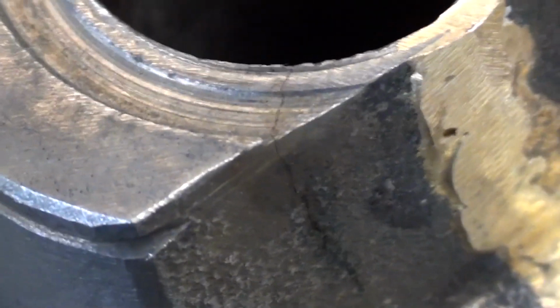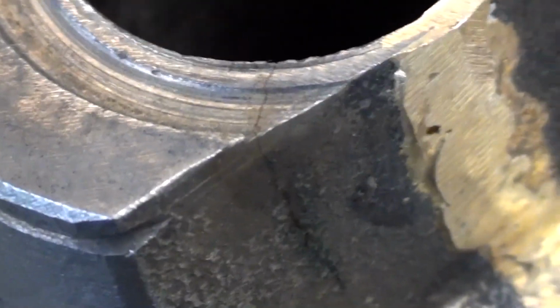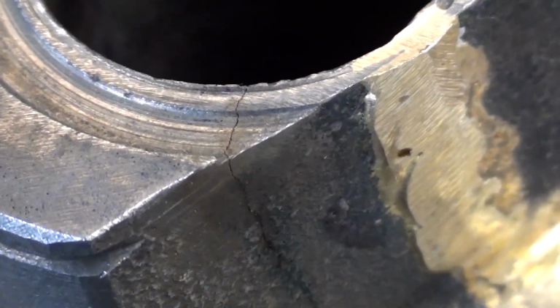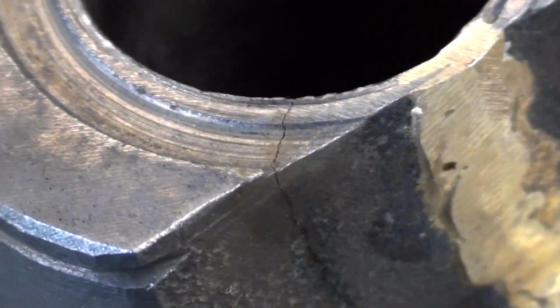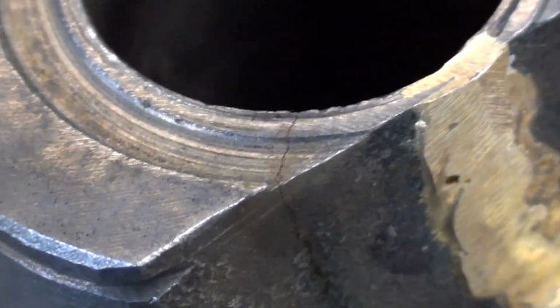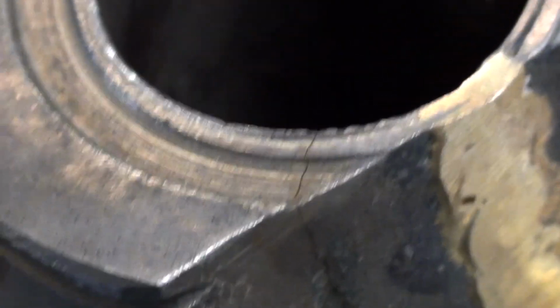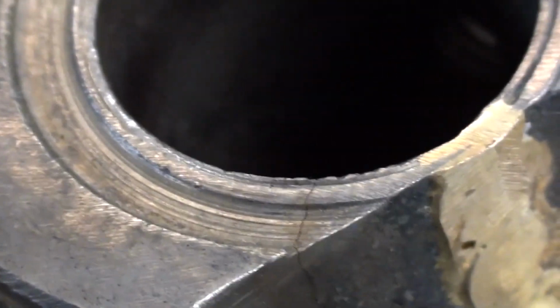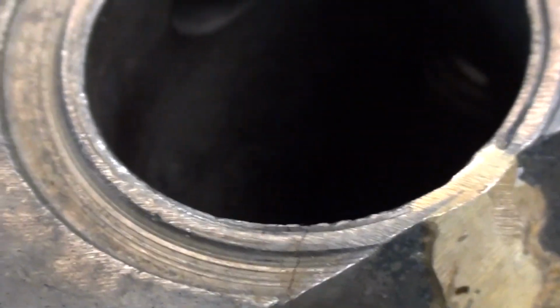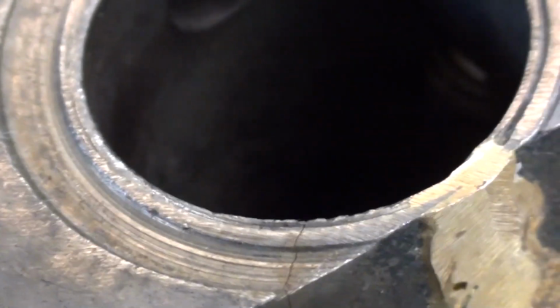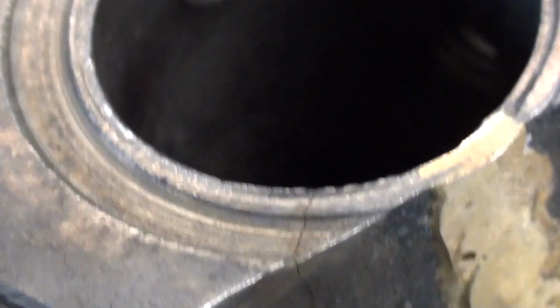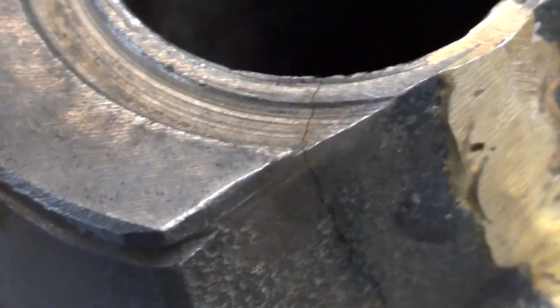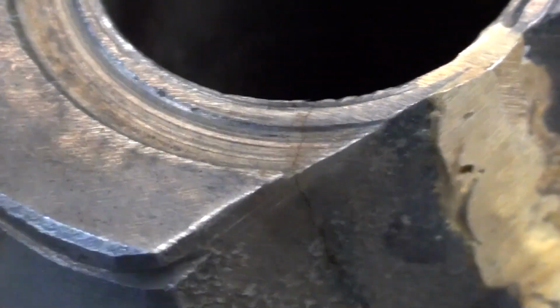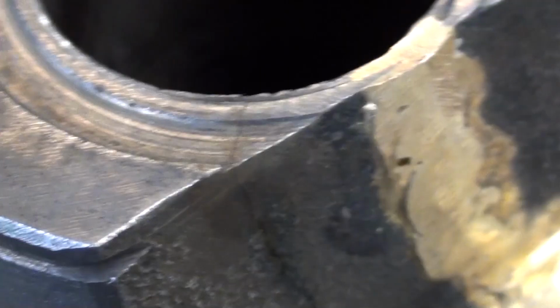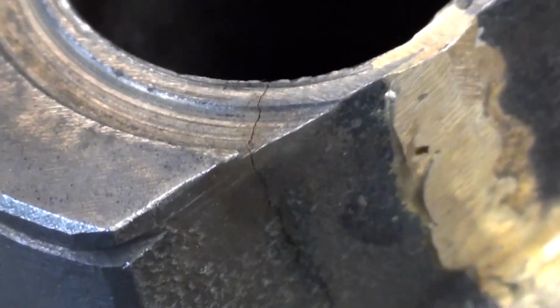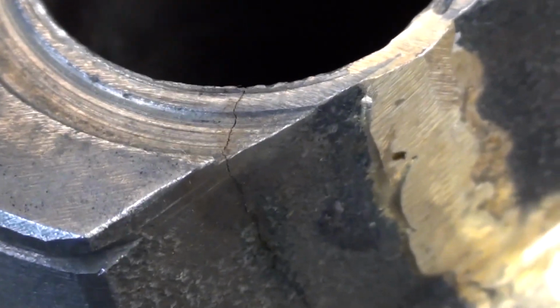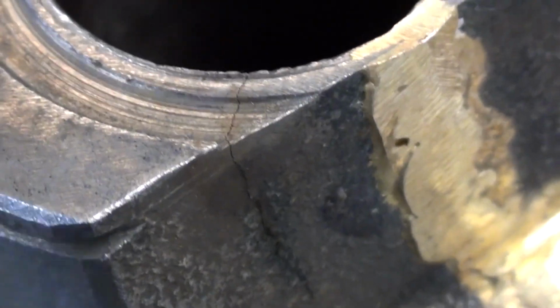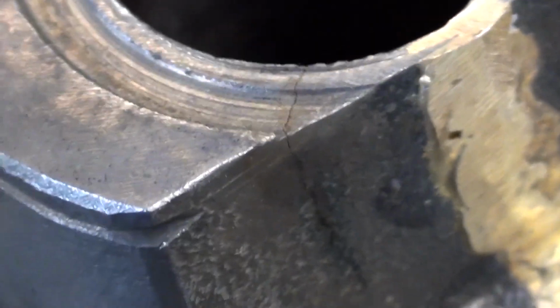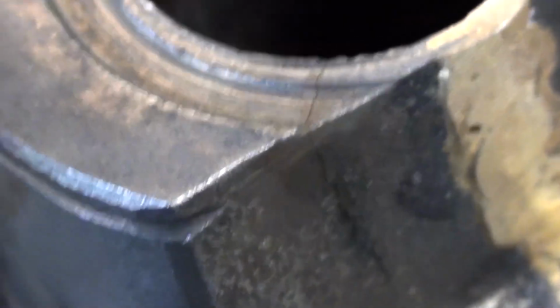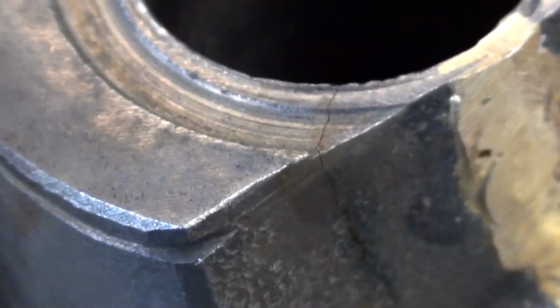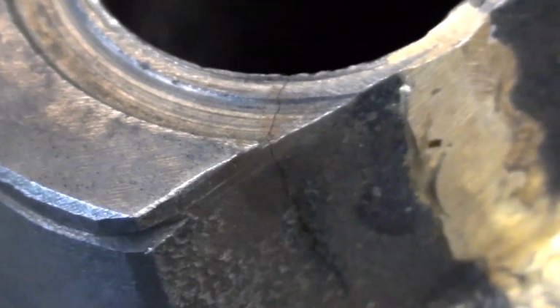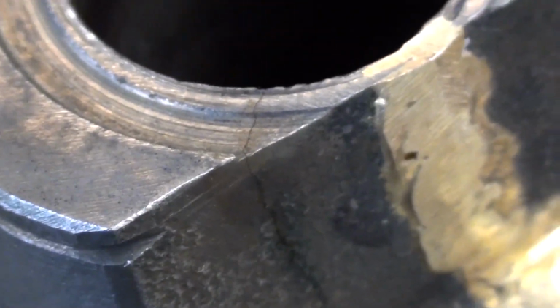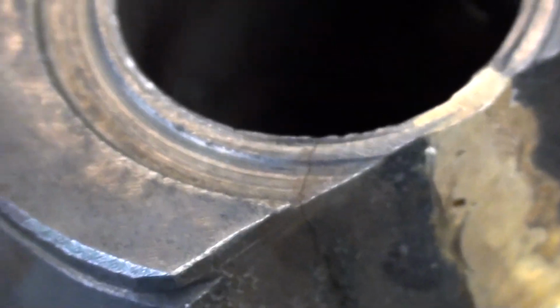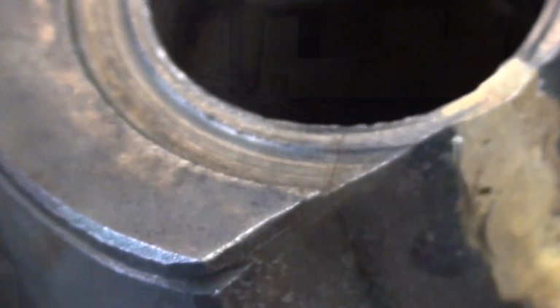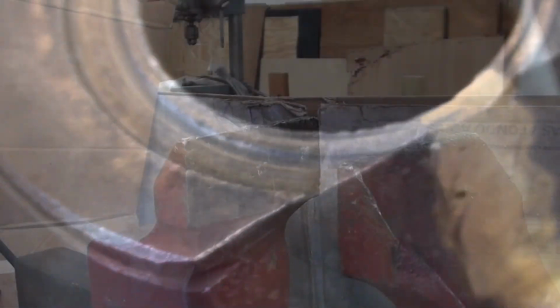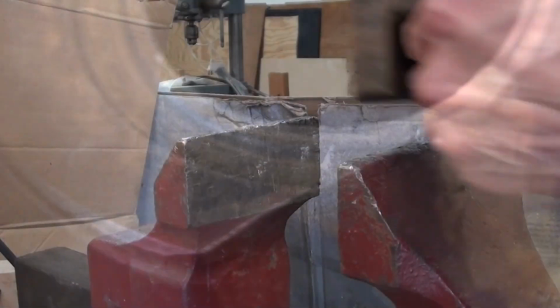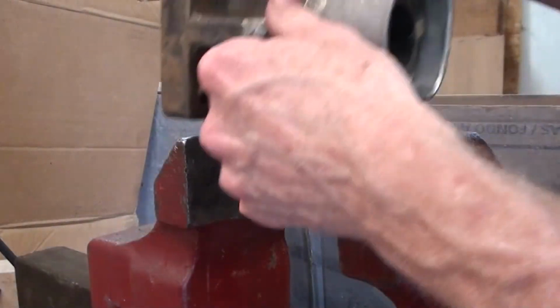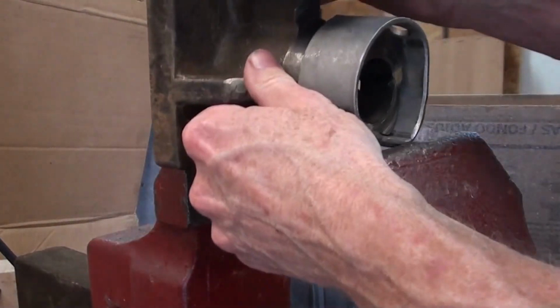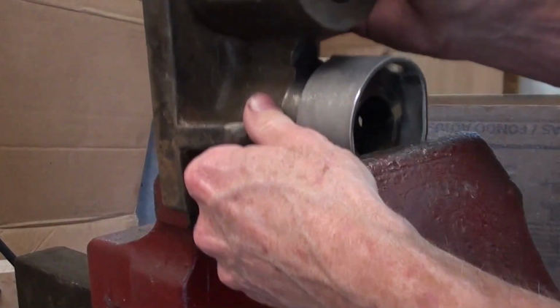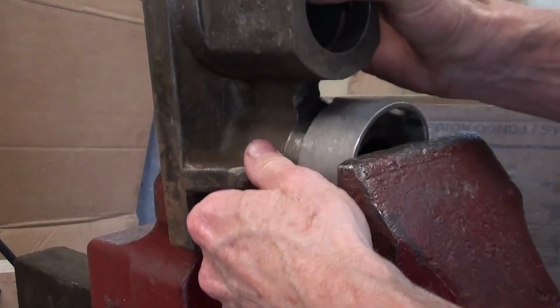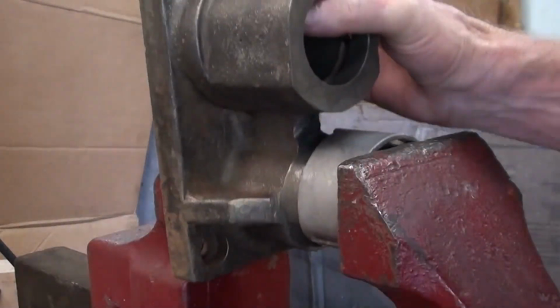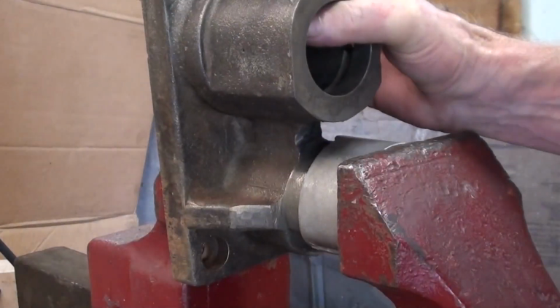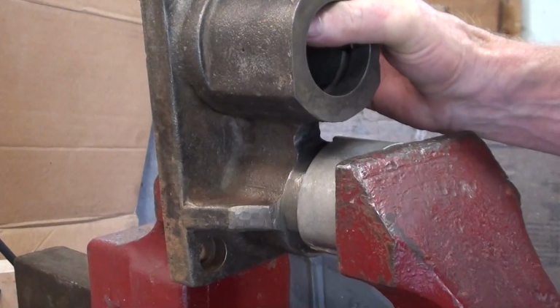Anyway, I'm not going to be able to fix that now. I'm going to just put the sleeve on and epoxy it in place. This will be the last time the sleeve gets pressed on.